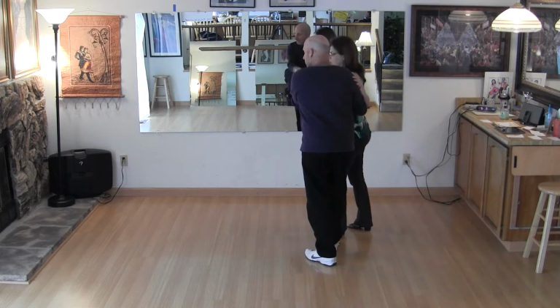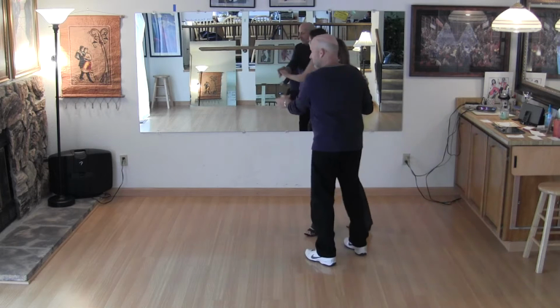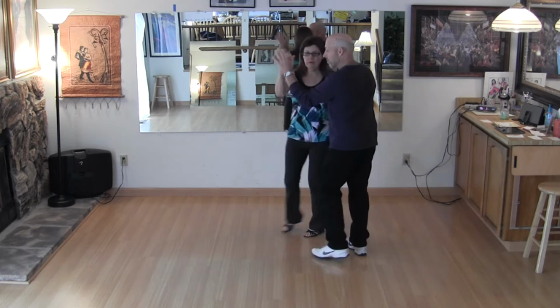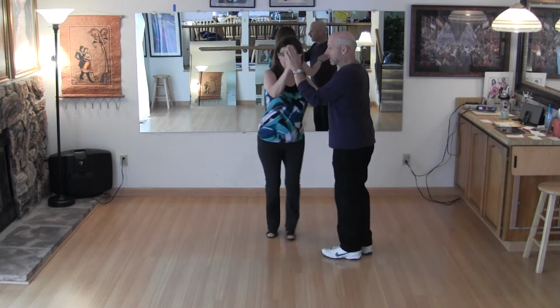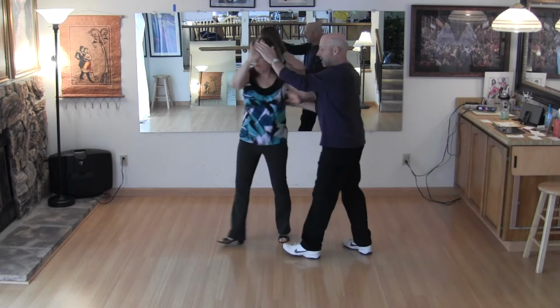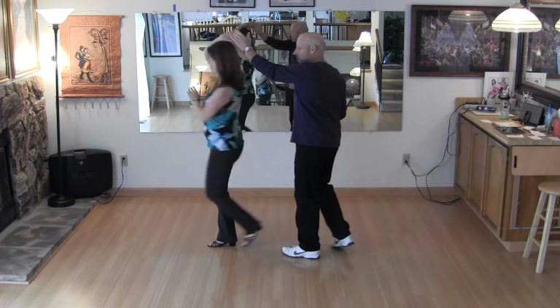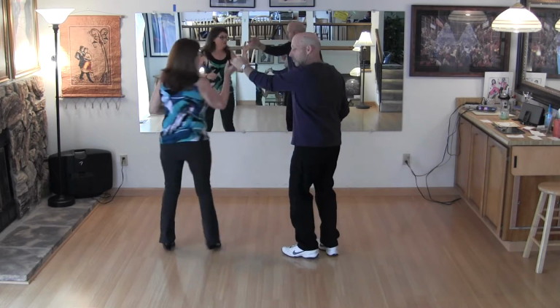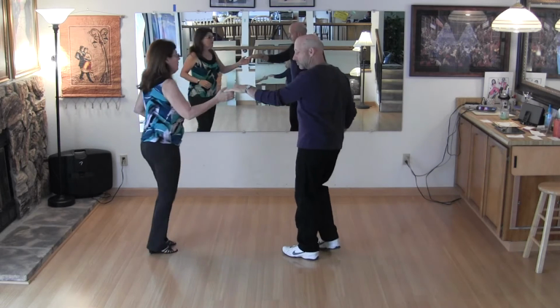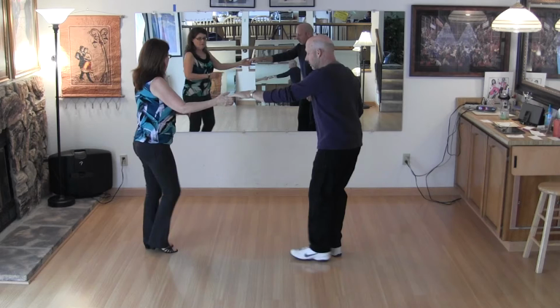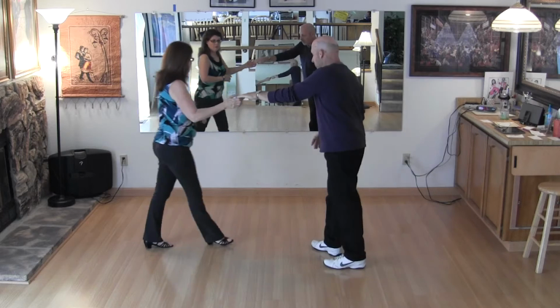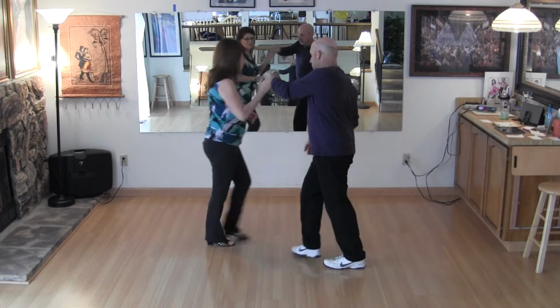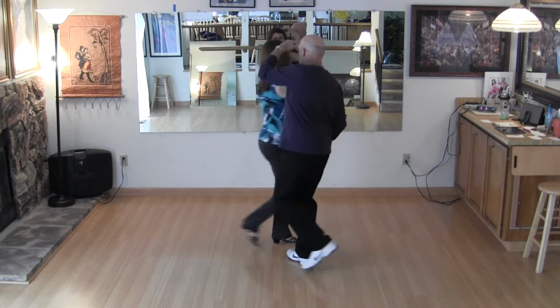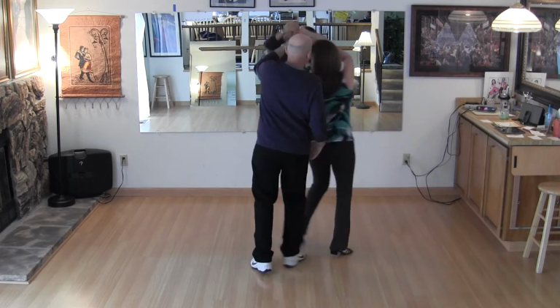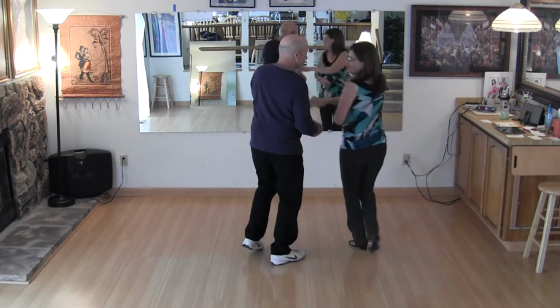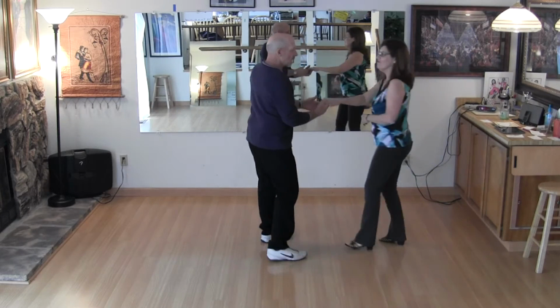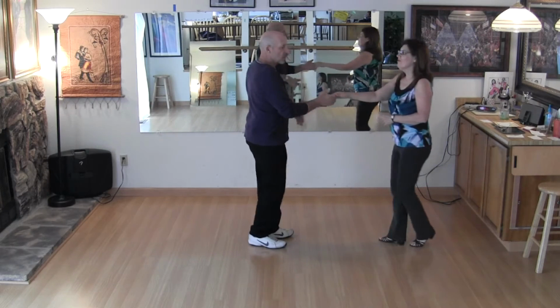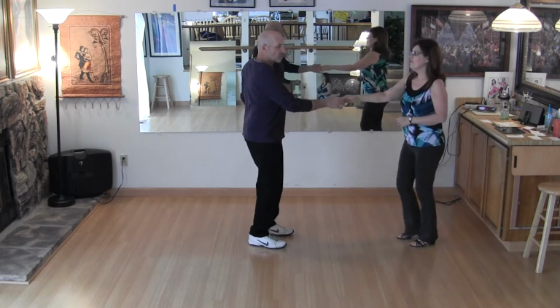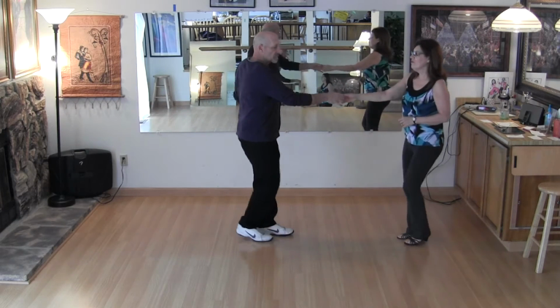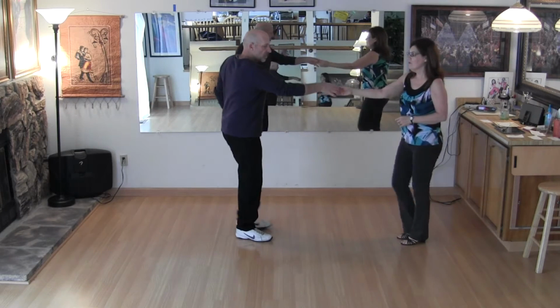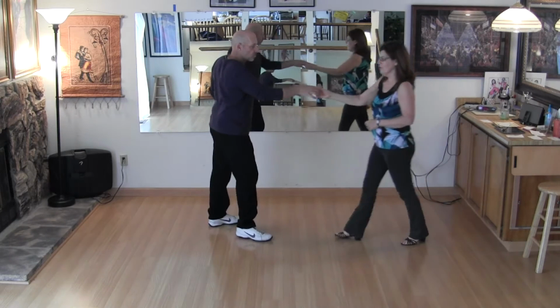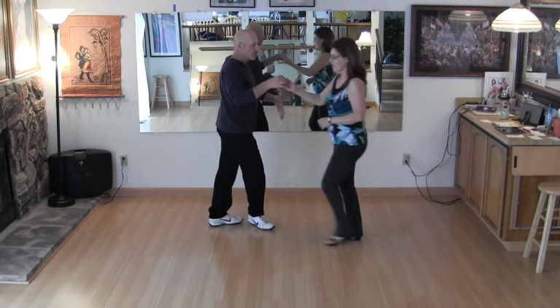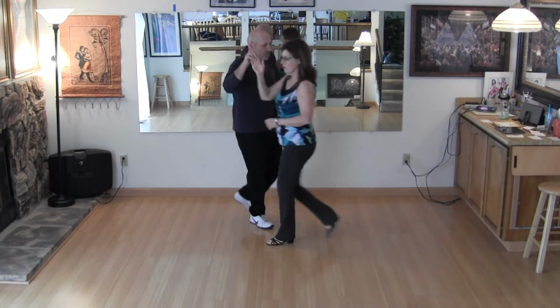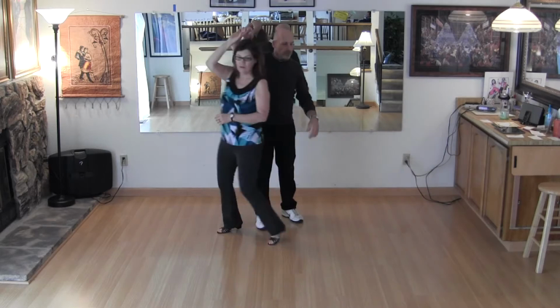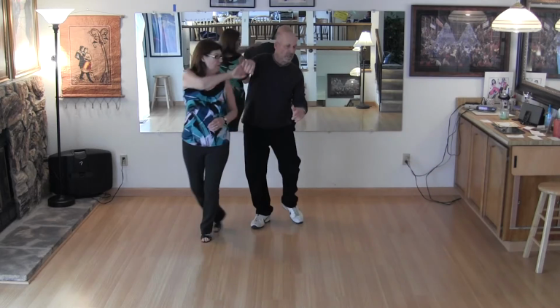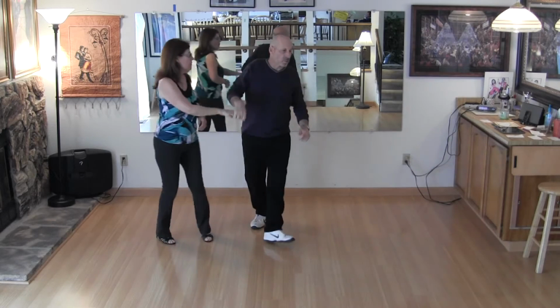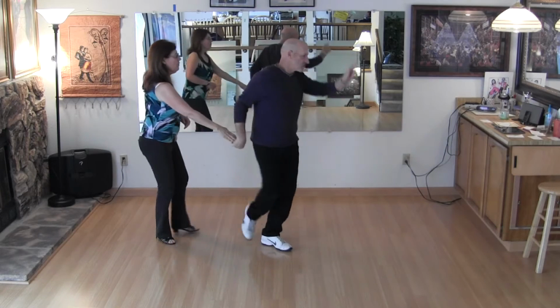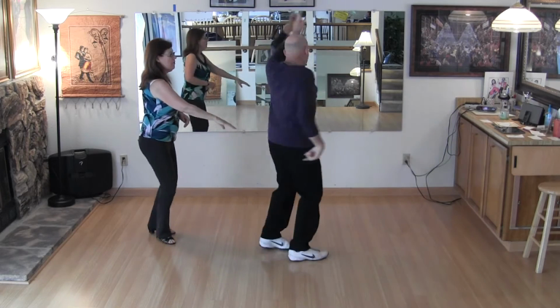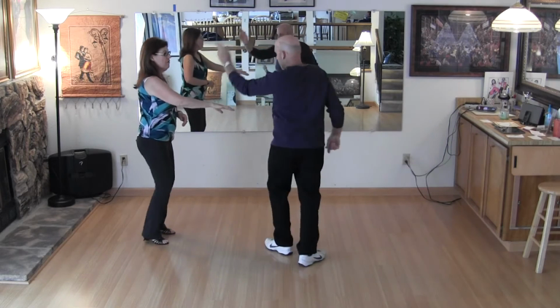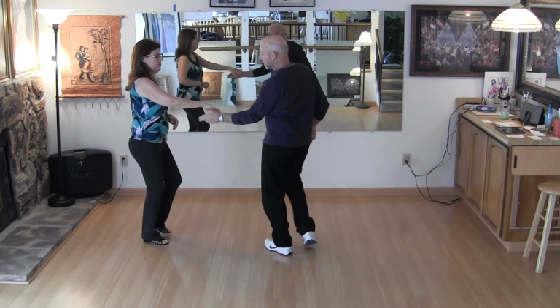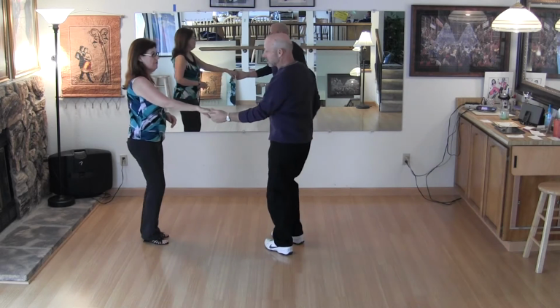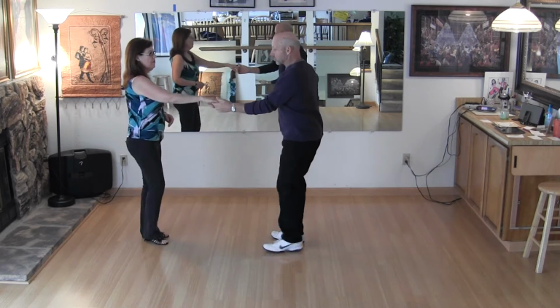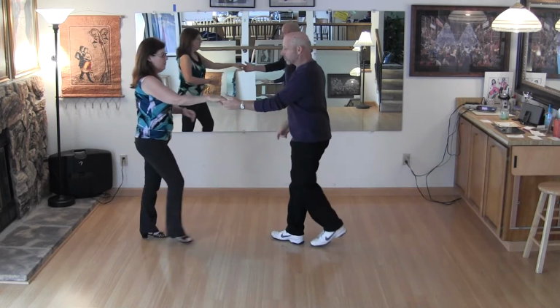One, two, patty cake out, underarm turn goes one, two. I'm doing a right side pass — one, two, three, I caught a cross, five, and six. Sugar push.